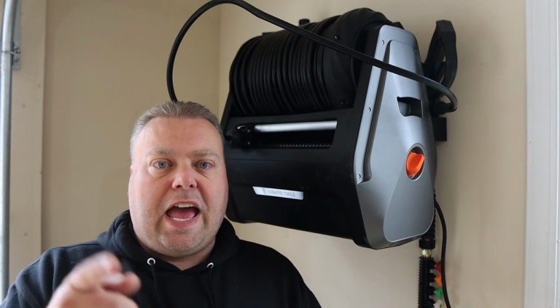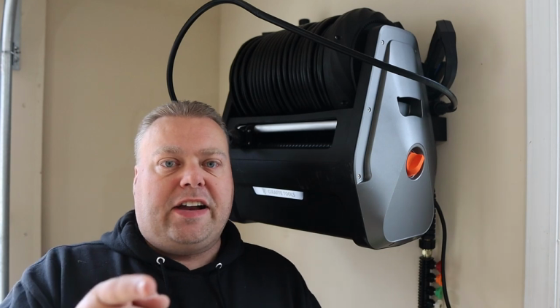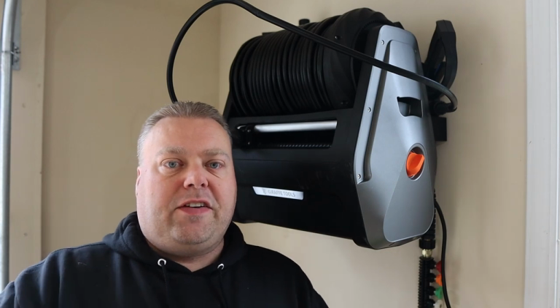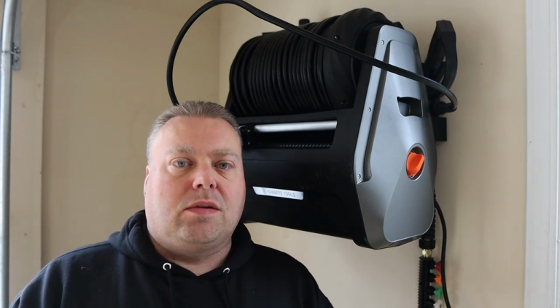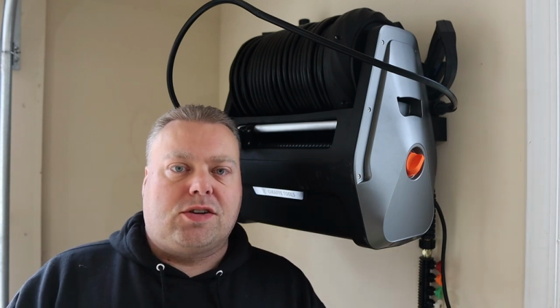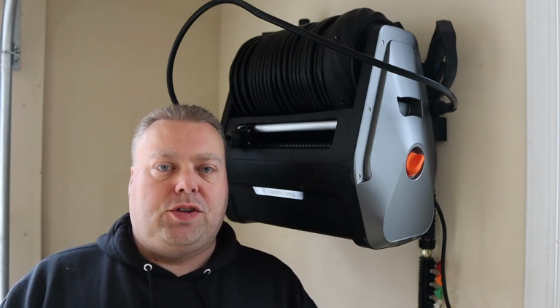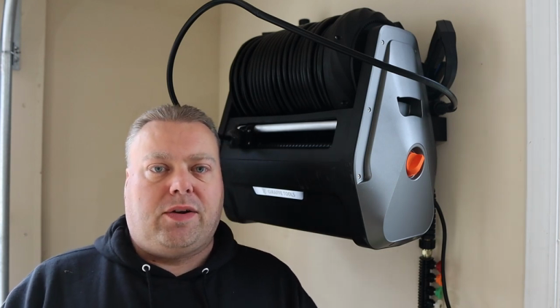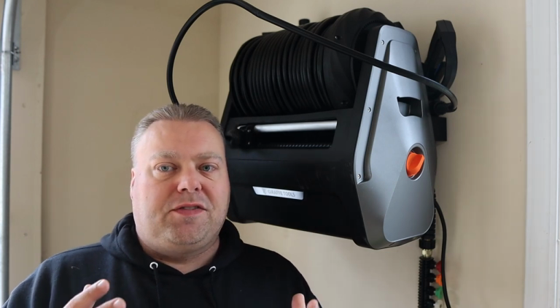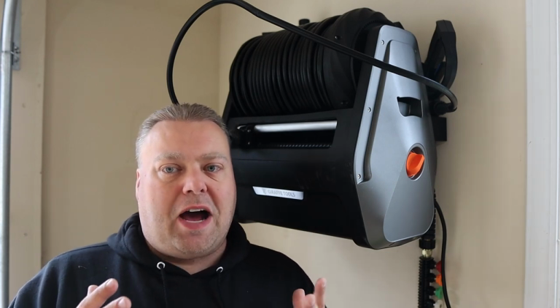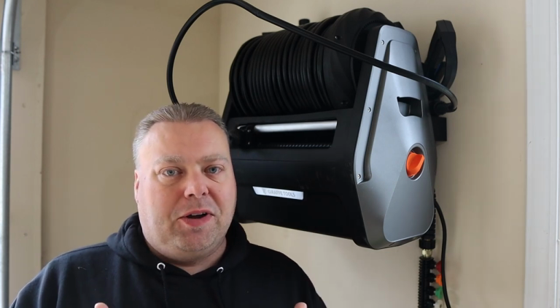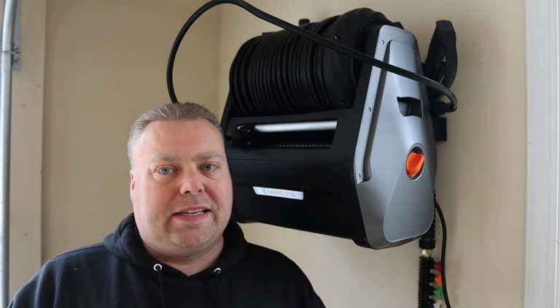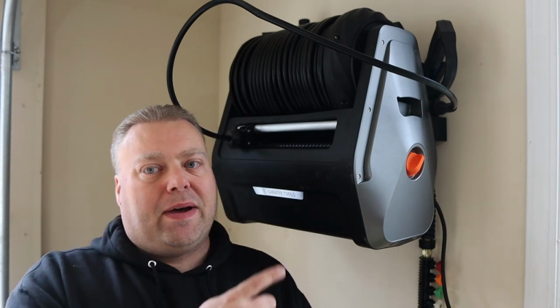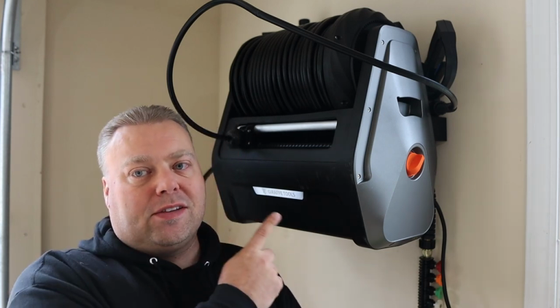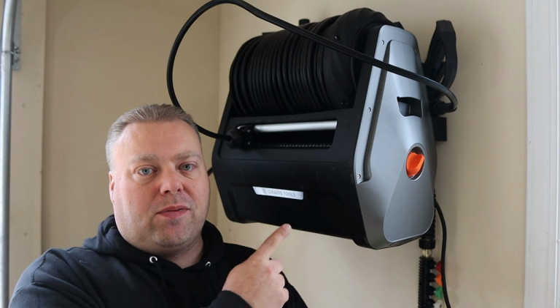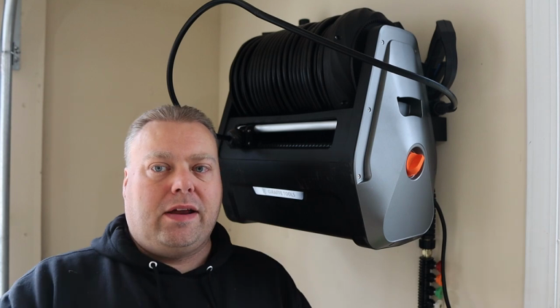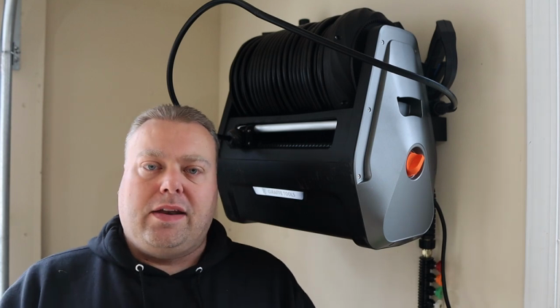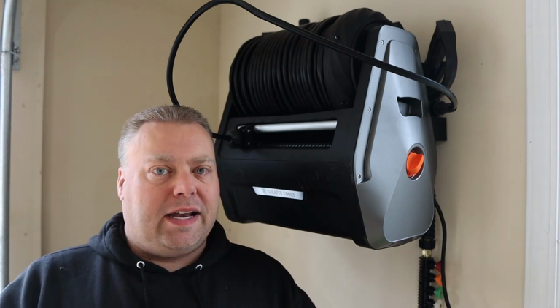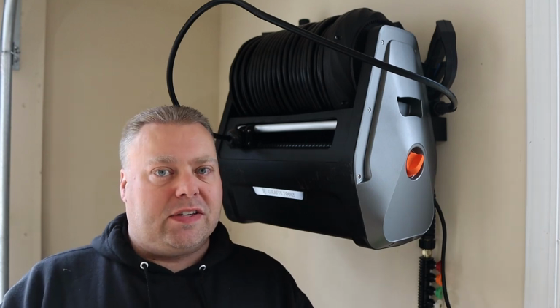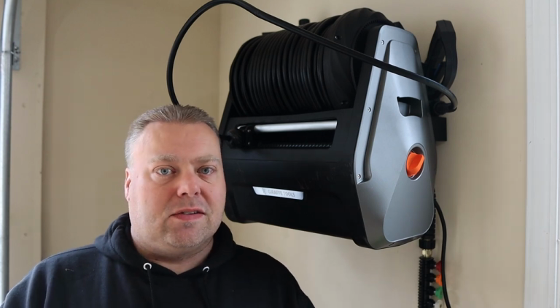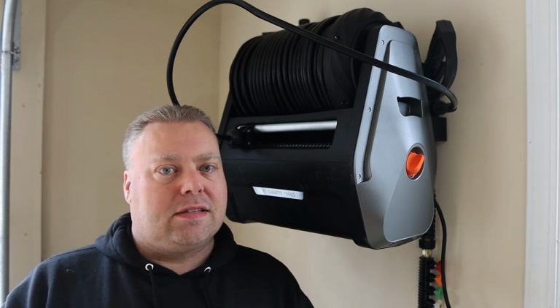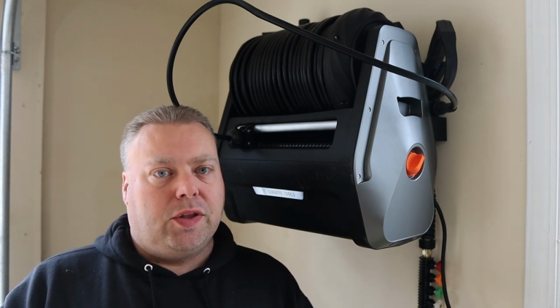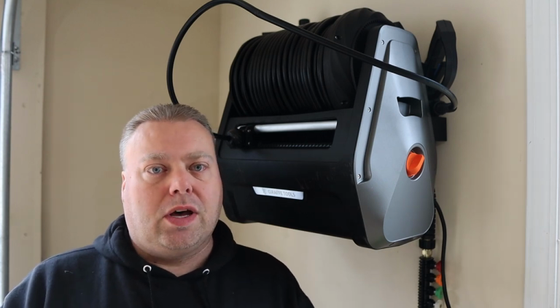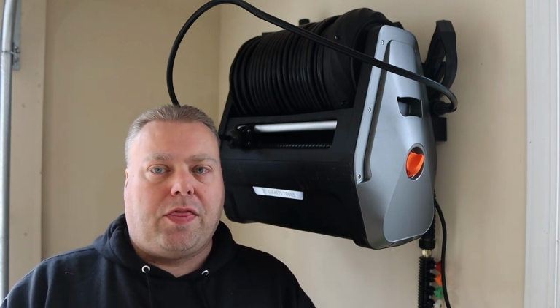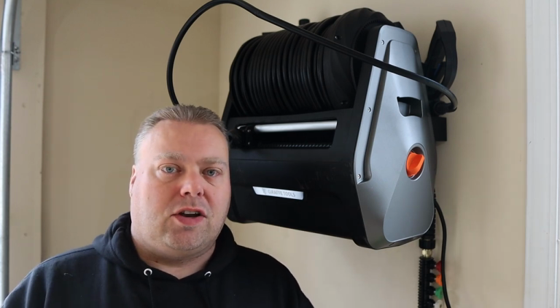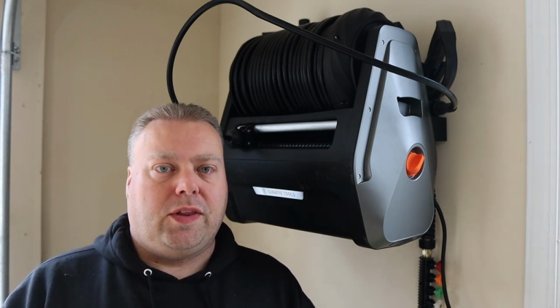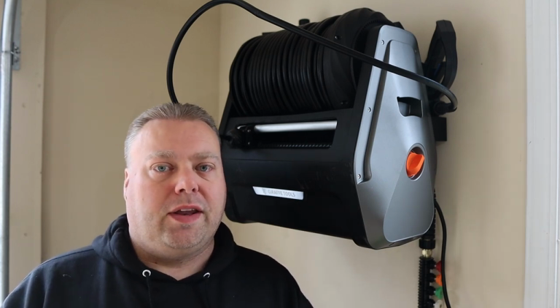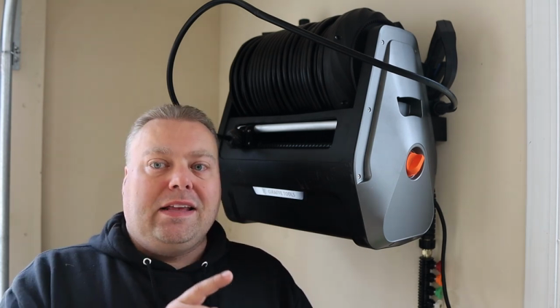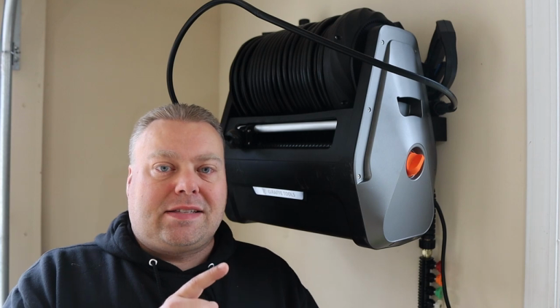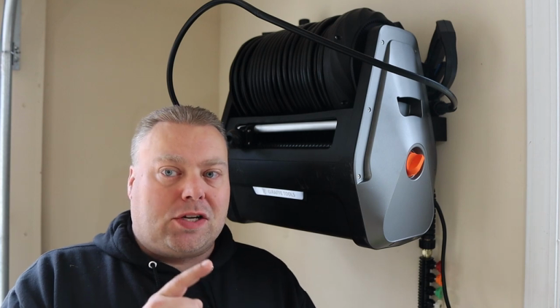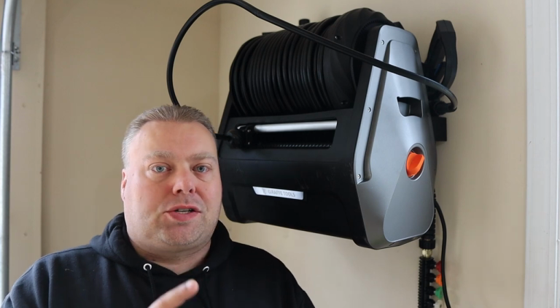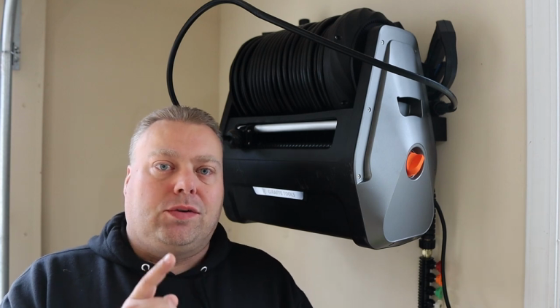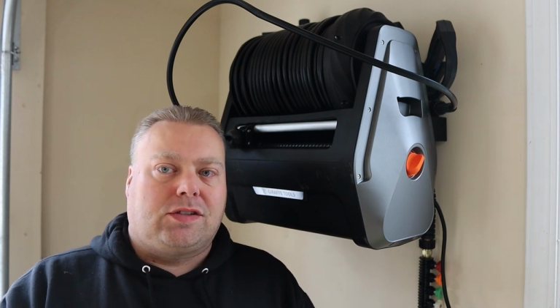Hey there, Internet Keeve here and welcome to the Cars with Keeve YouTube channel. In this video I'm really excited about this unit right here. I've stated in previous videos that I got something really cool coming that I think is going to be really good. Is this the pressure washer of 2022?